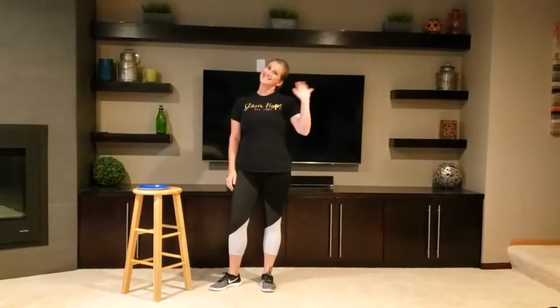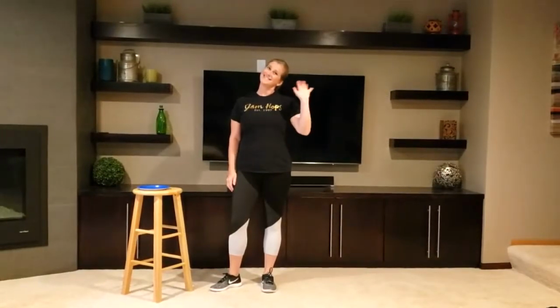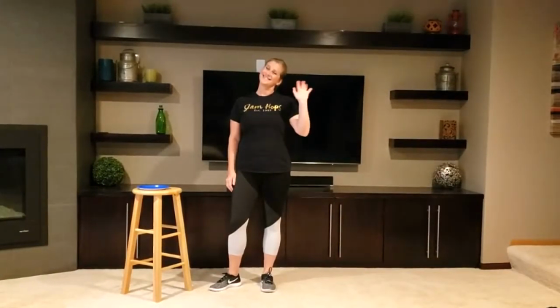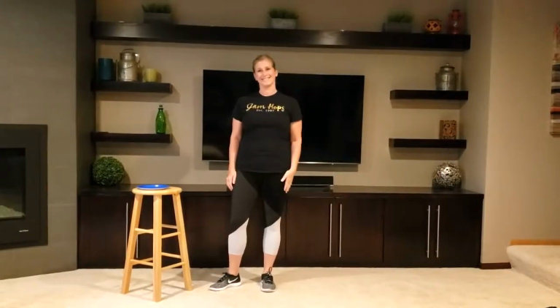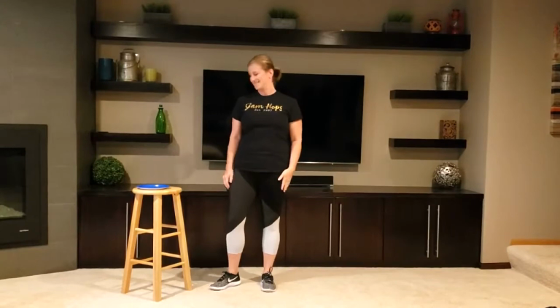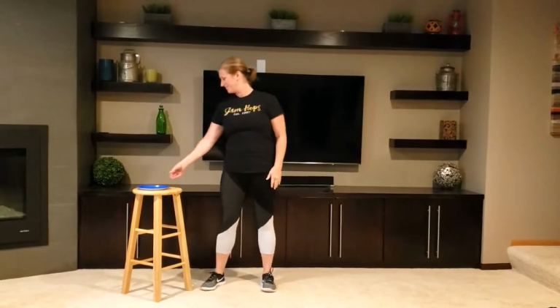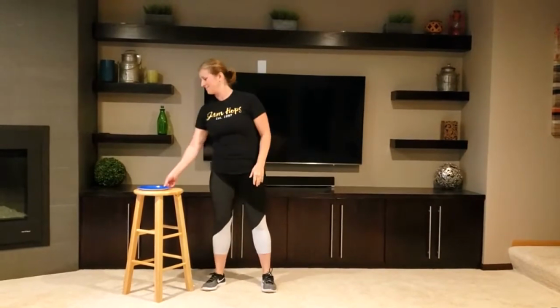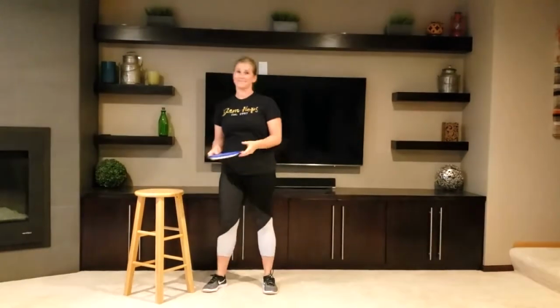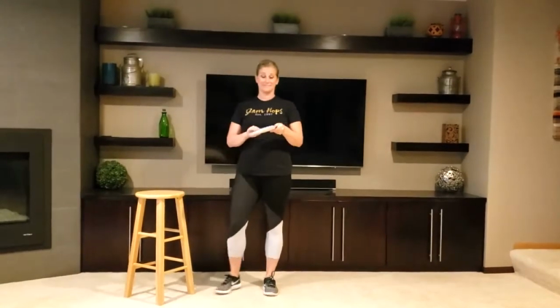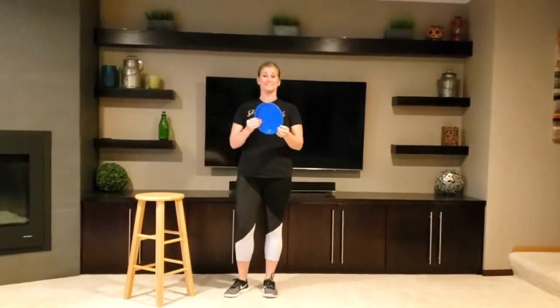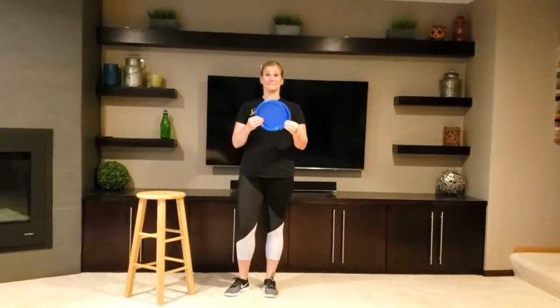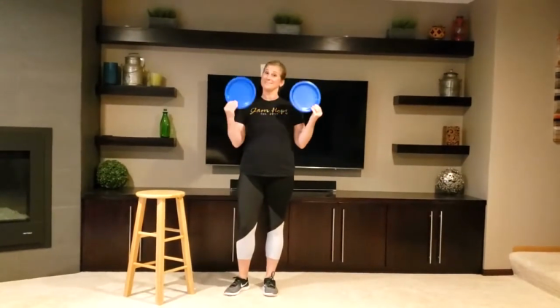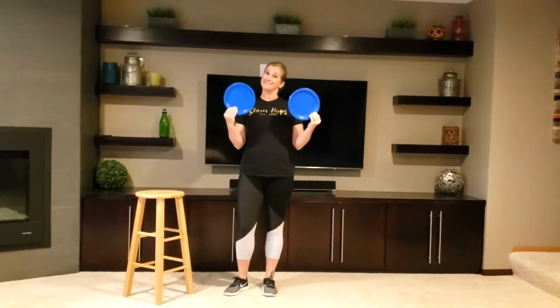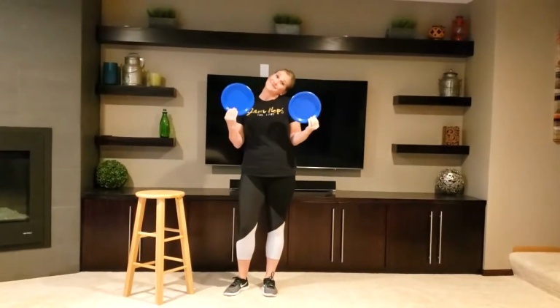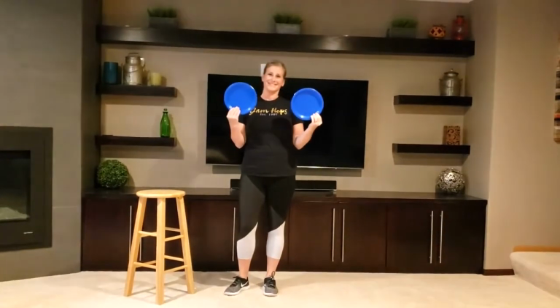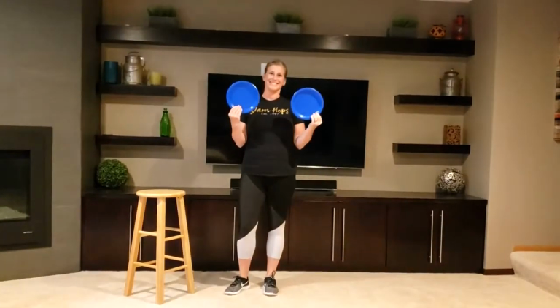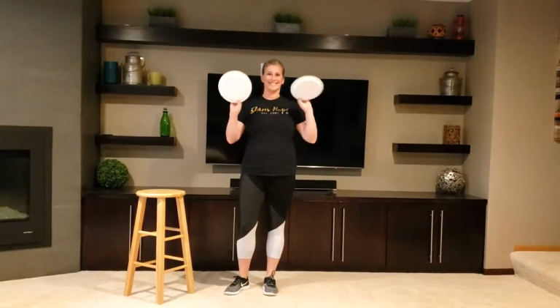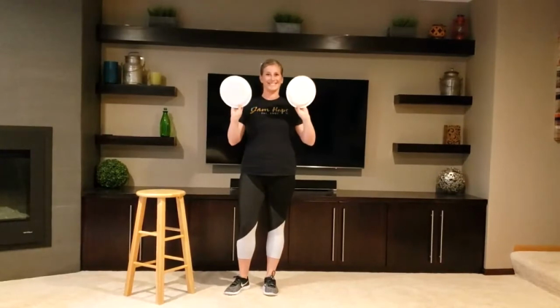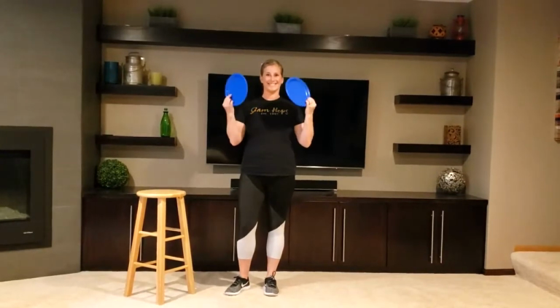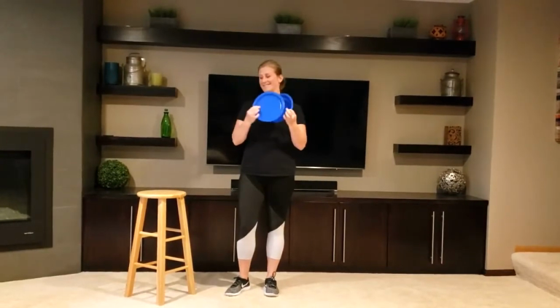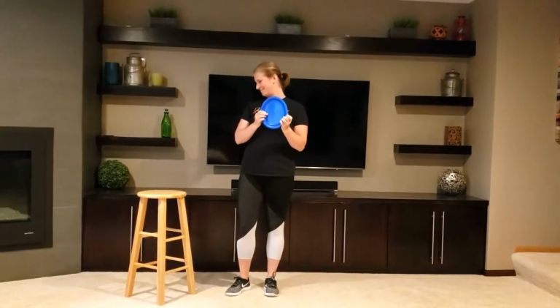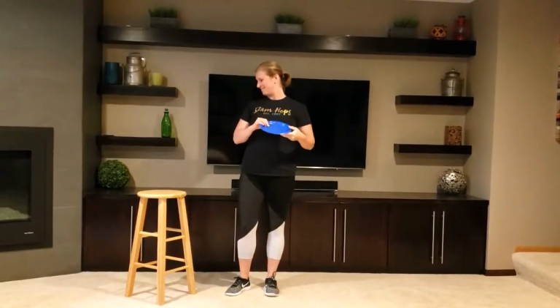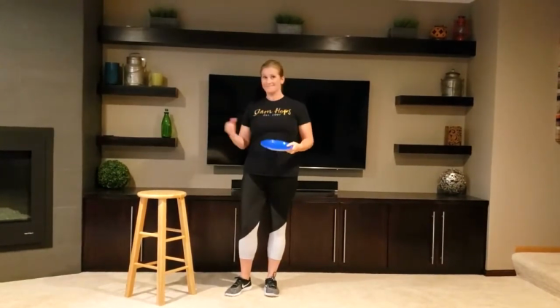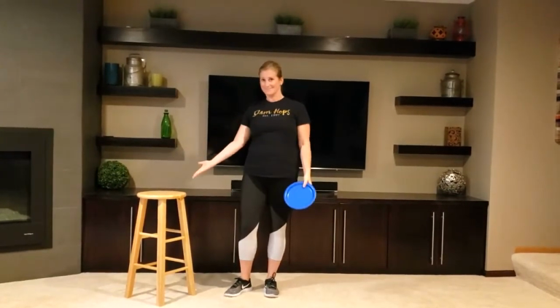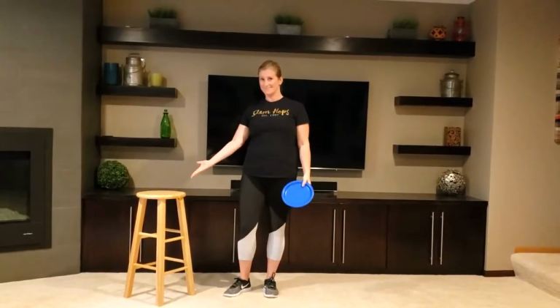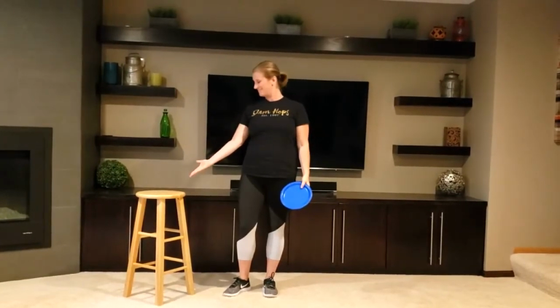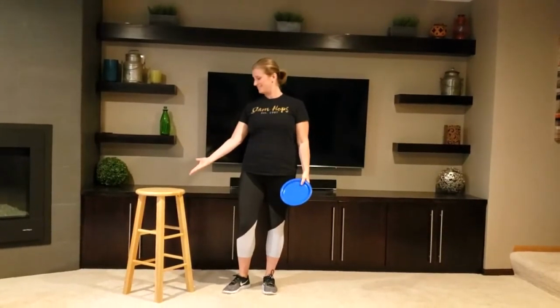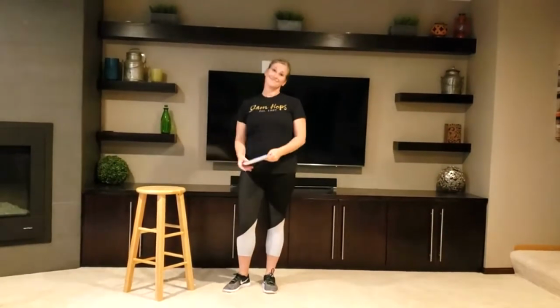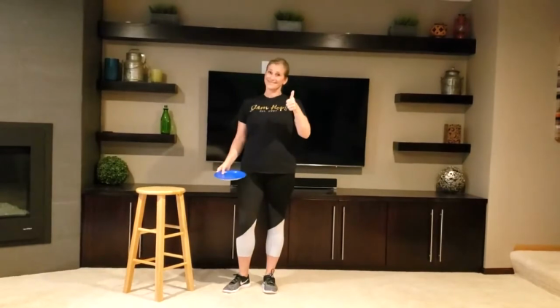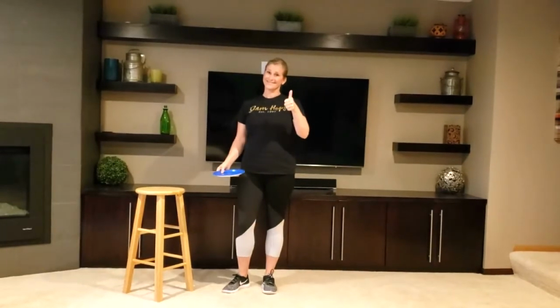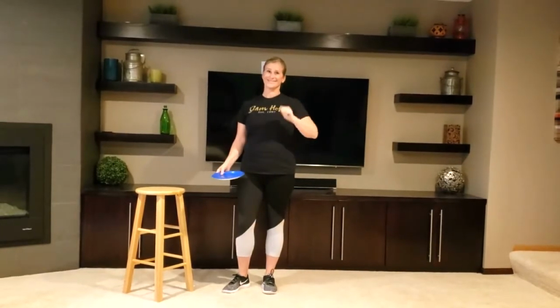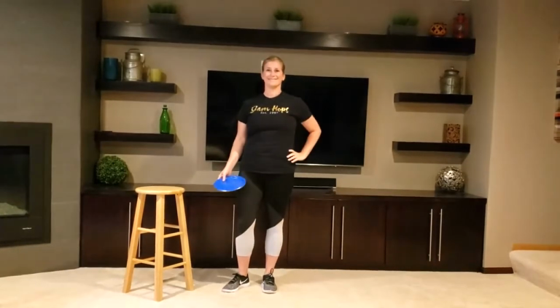Hi everyone, it's Jill here. What you're going to need today are two paper plates for this workout. You'll also need a stool if you want one, or something to hold on to for balance. Let's get started!